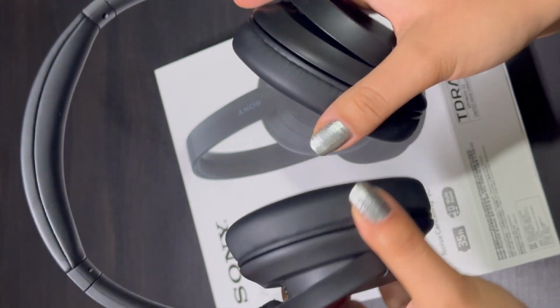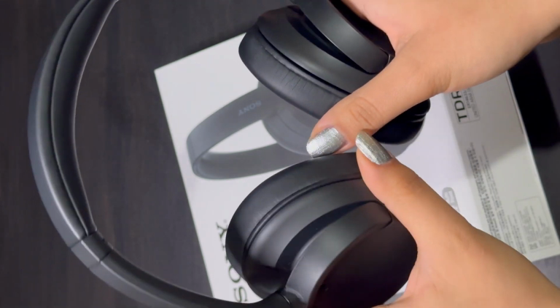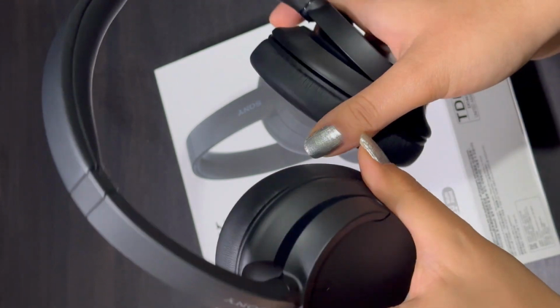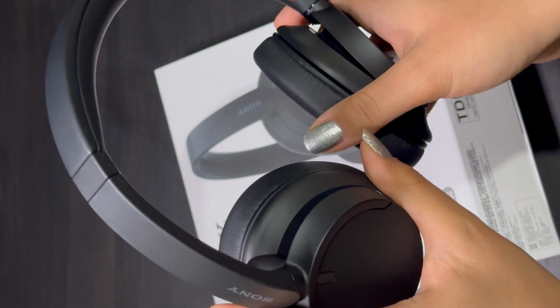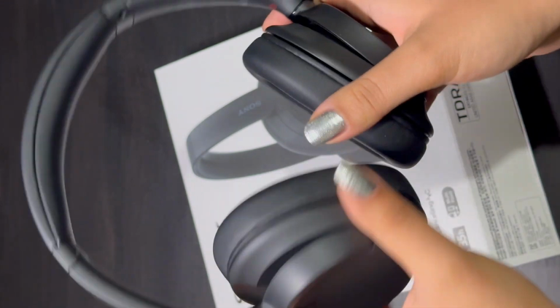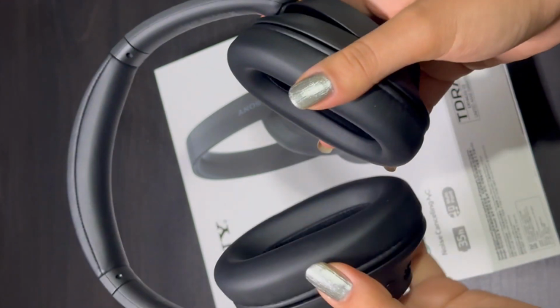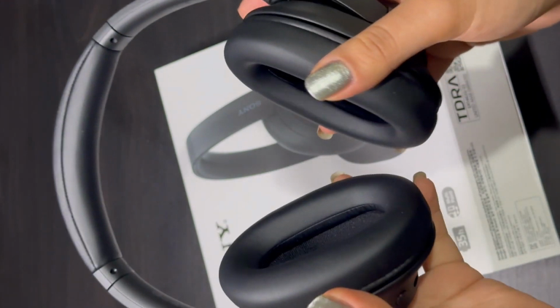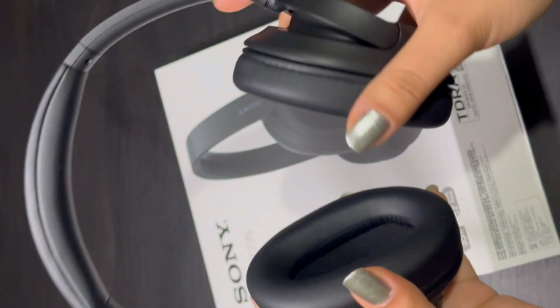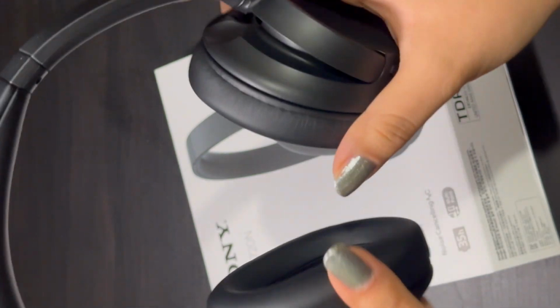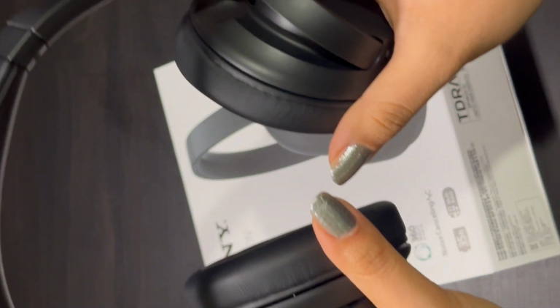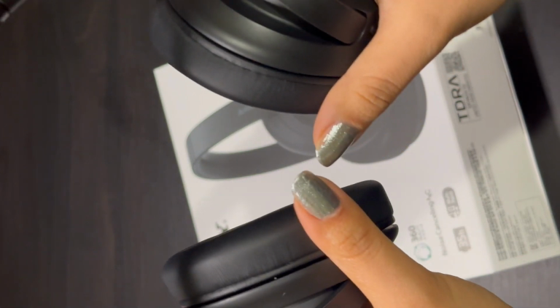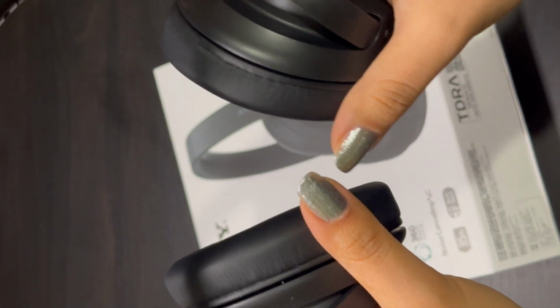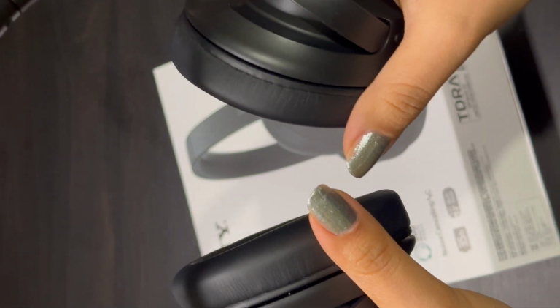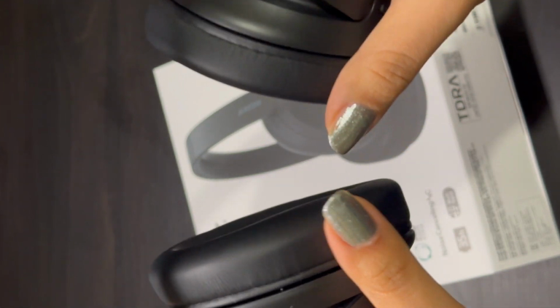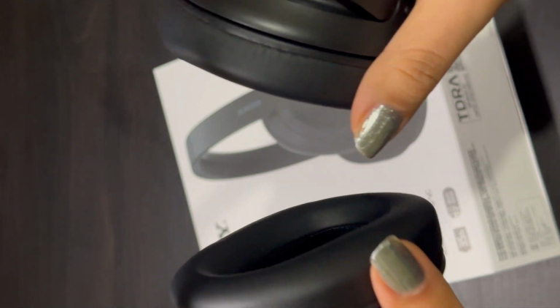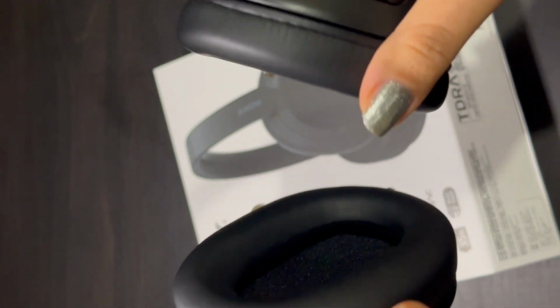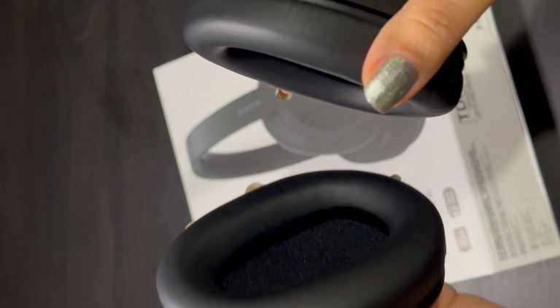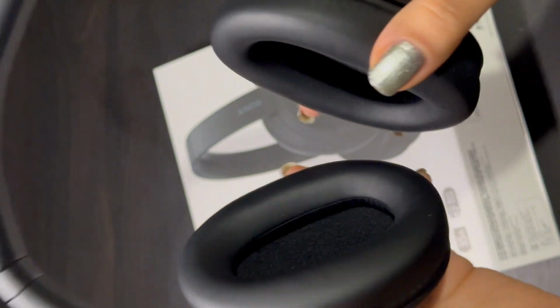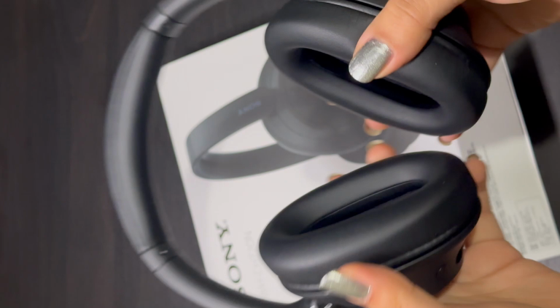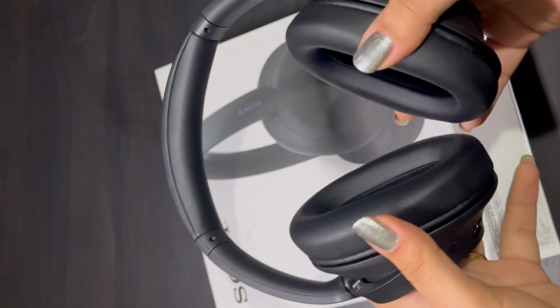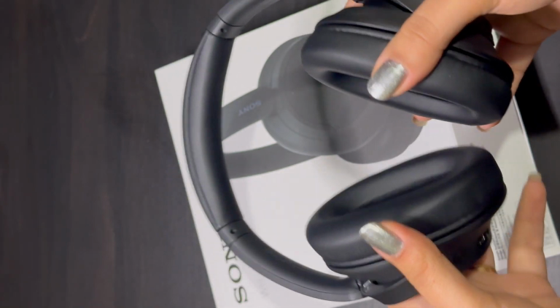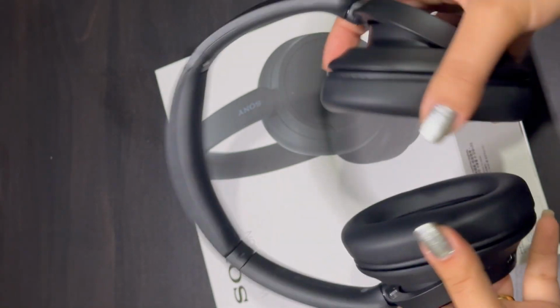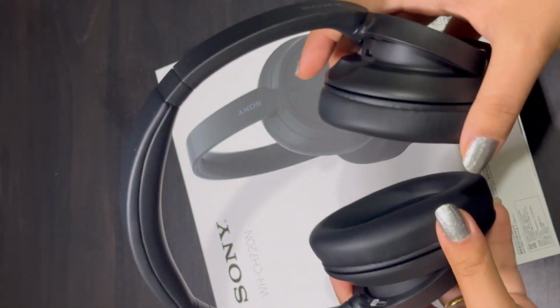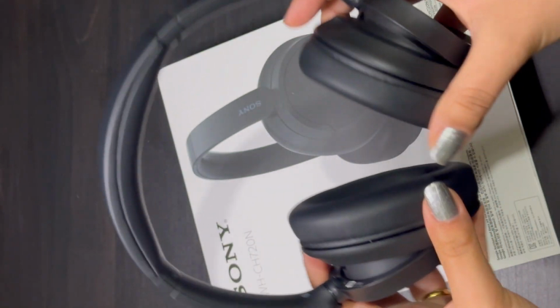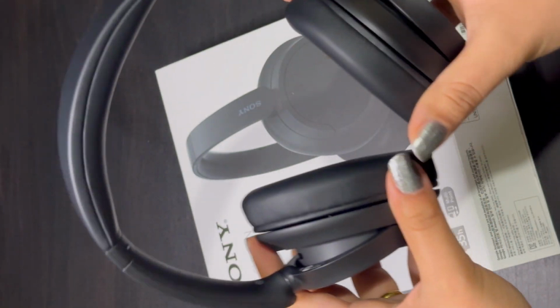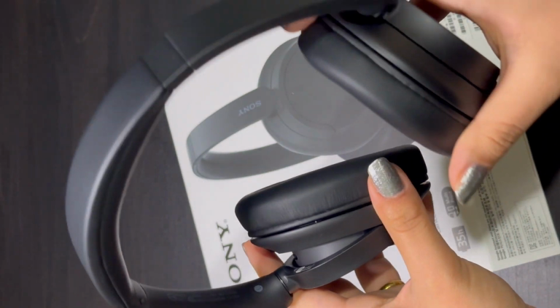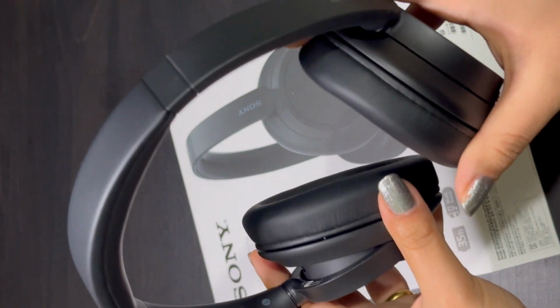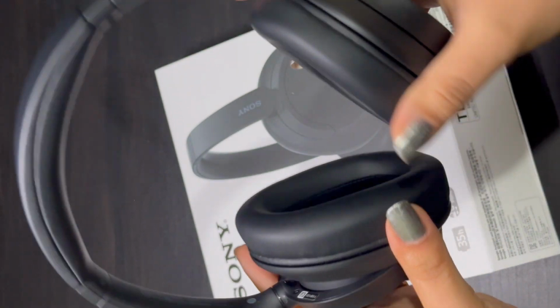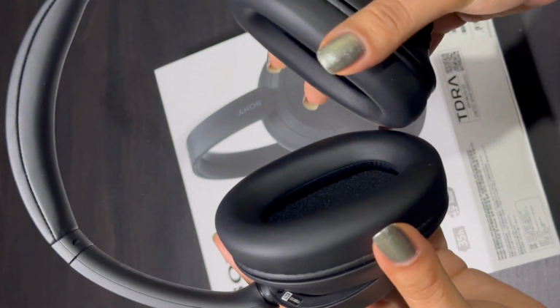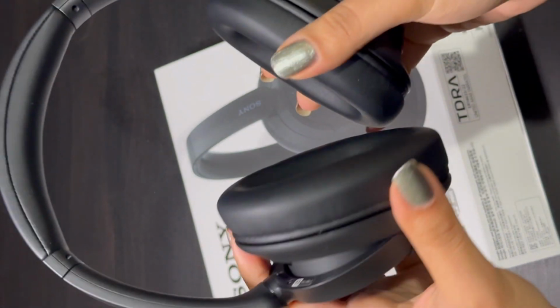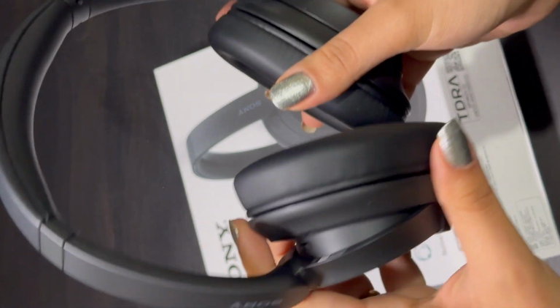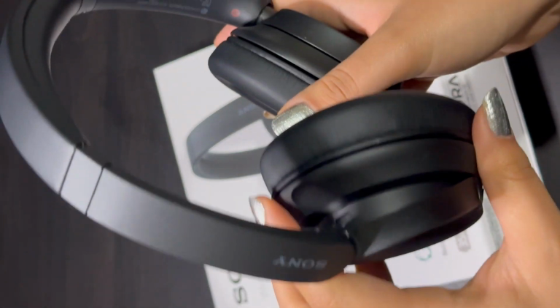Thank you so much for watching. This was the unboxing video of the Sony WH-CH720N, and I'll see you guys in my next video. Bye!